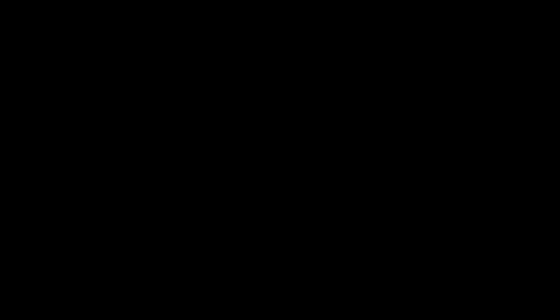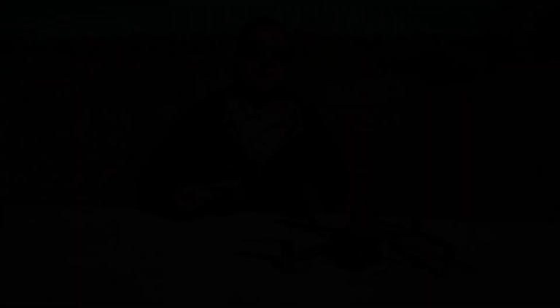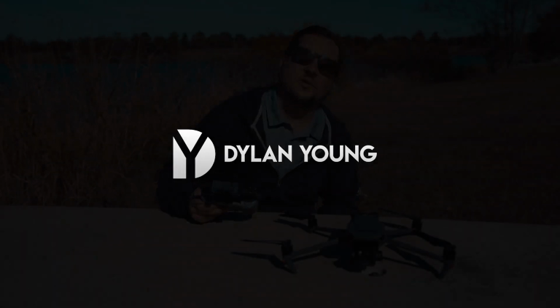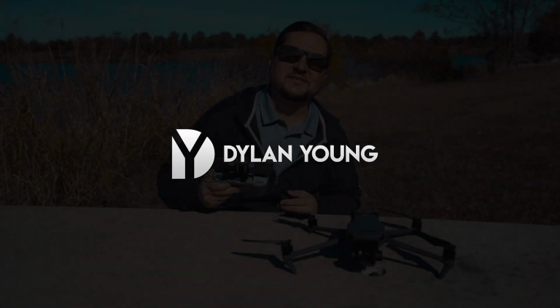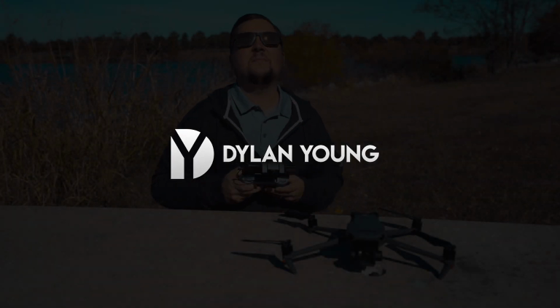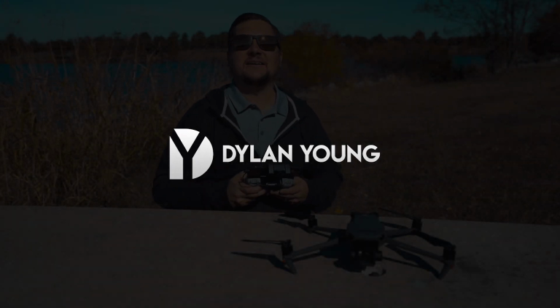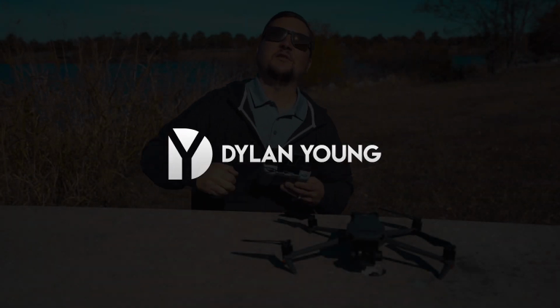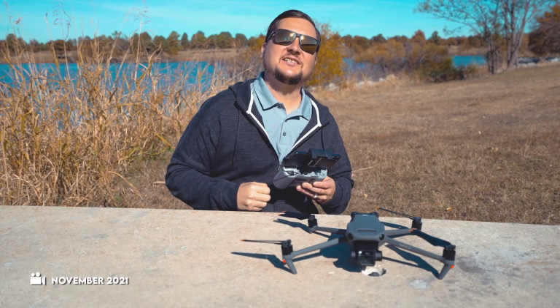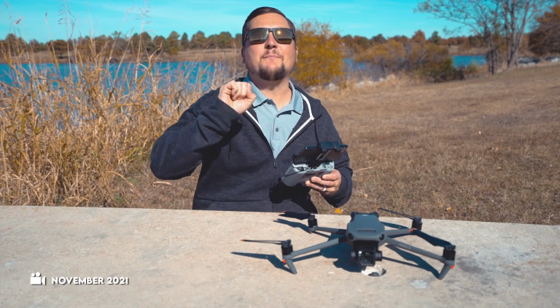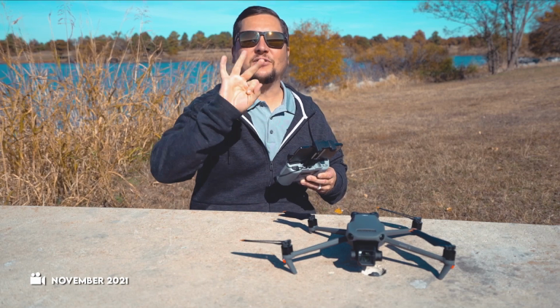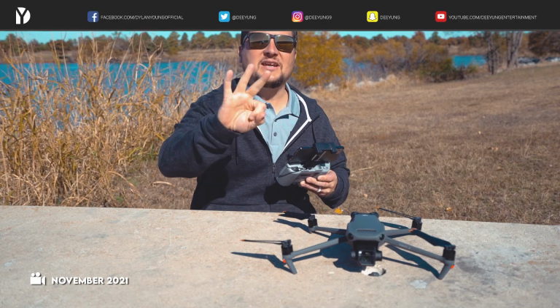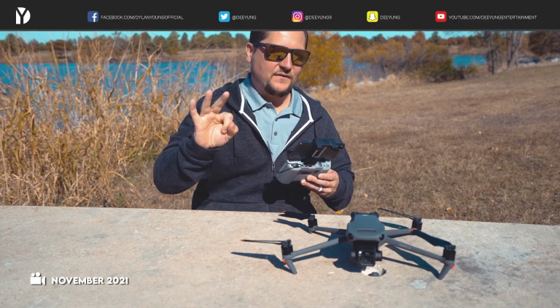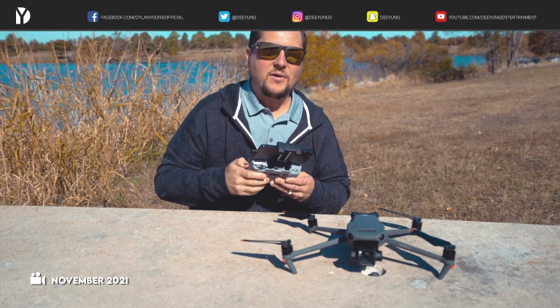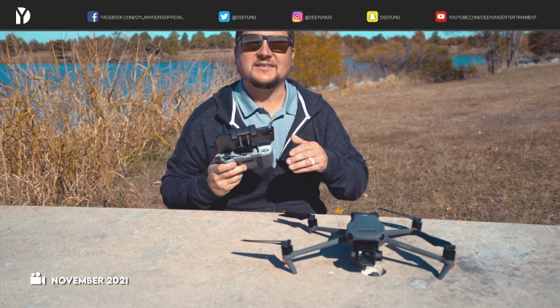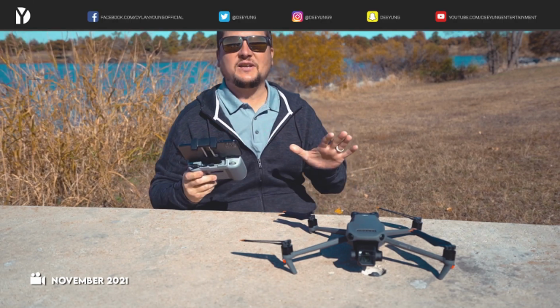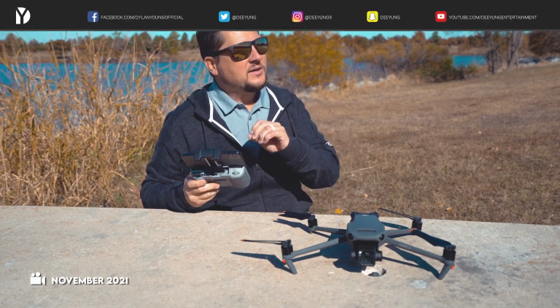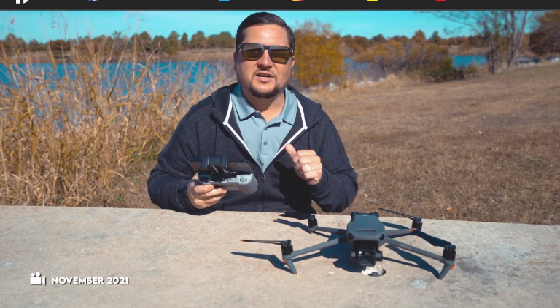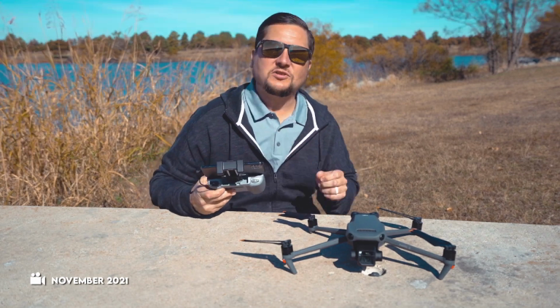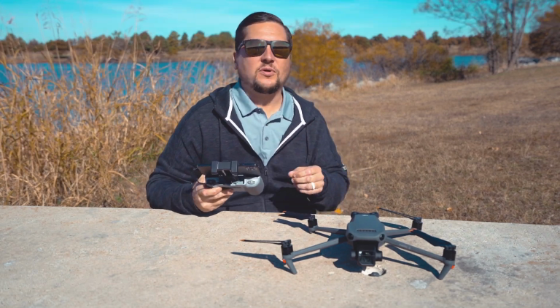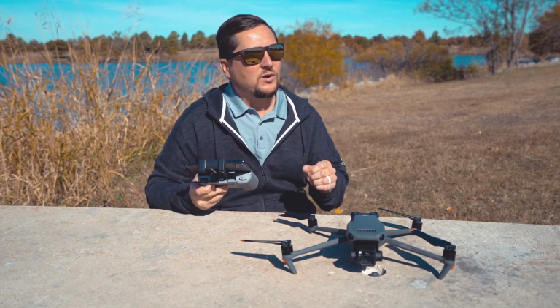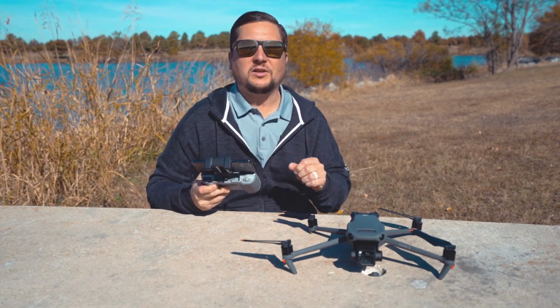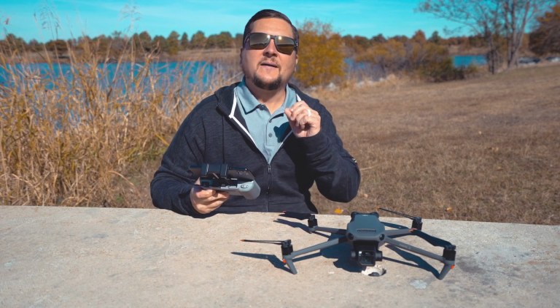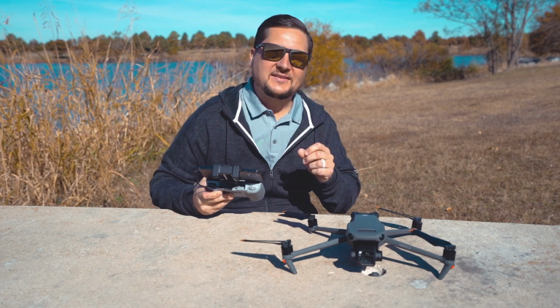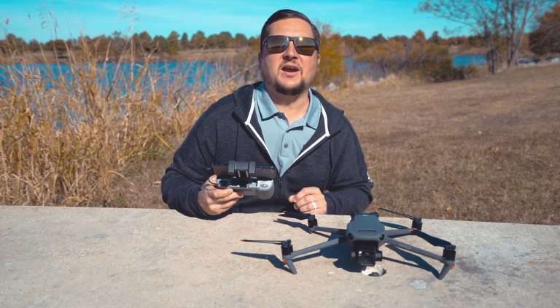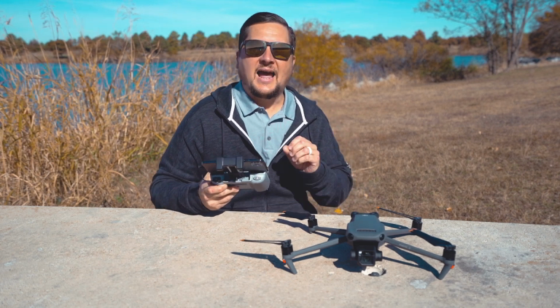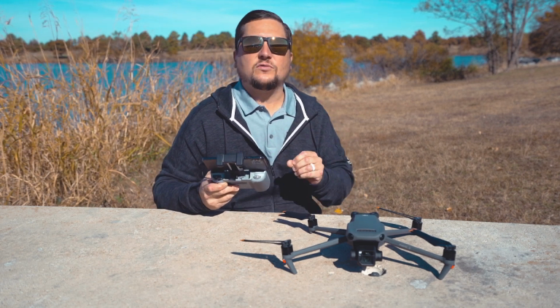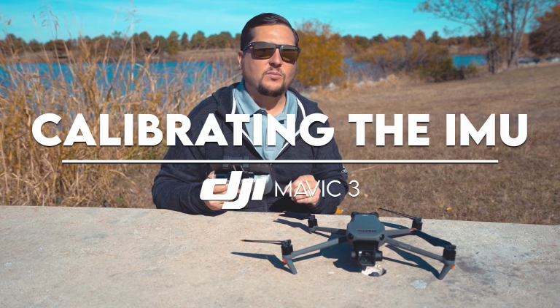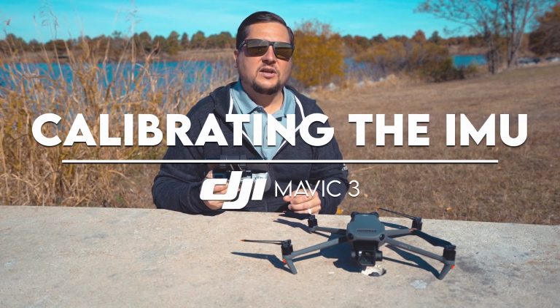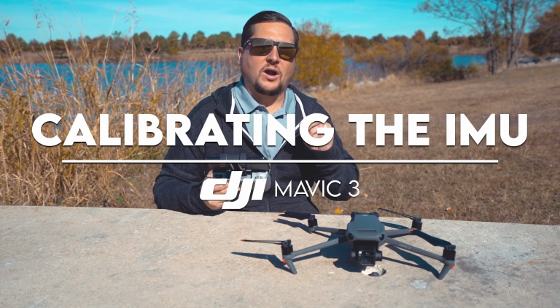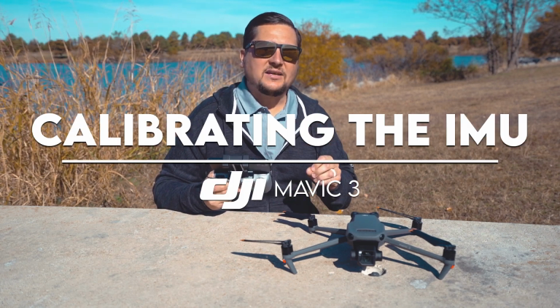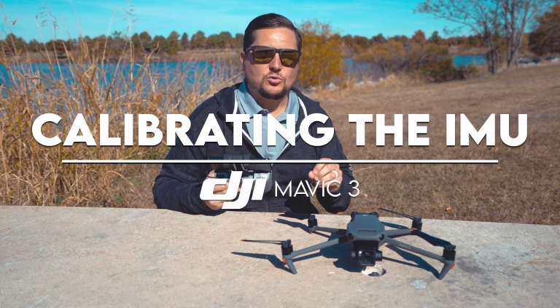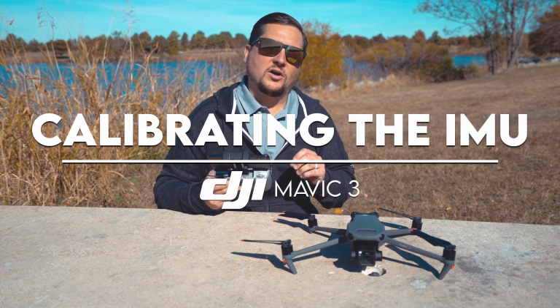Hey guys, what's going on? It is Dylan back again with another DJI Mavic 3 video. In today's video, I'm going to get straight to the point and demonstrate how to calibrate your IMU.